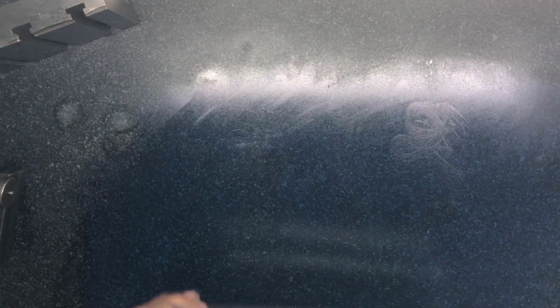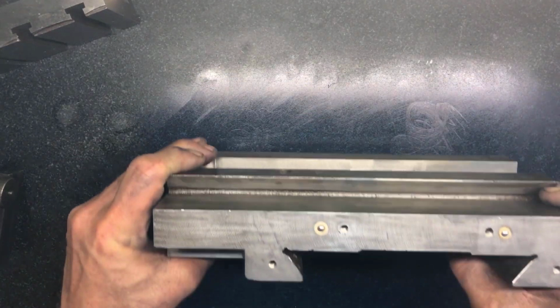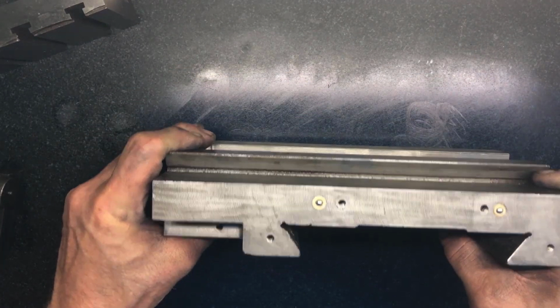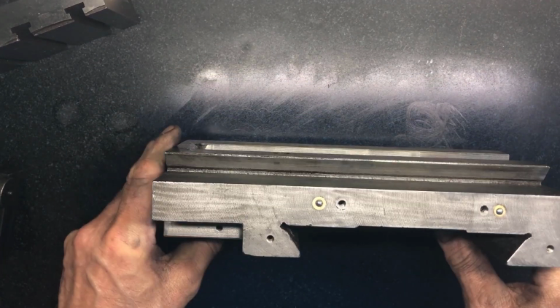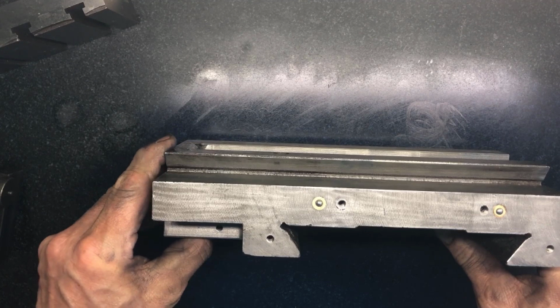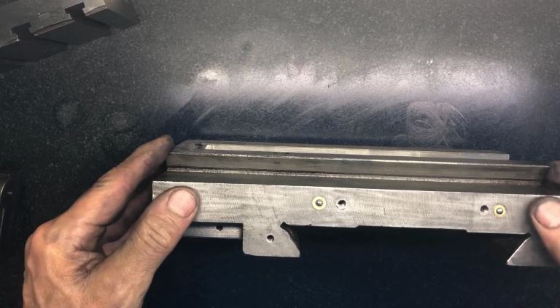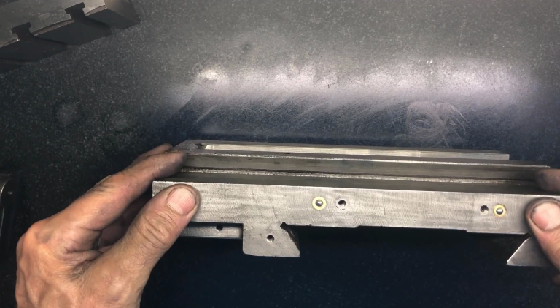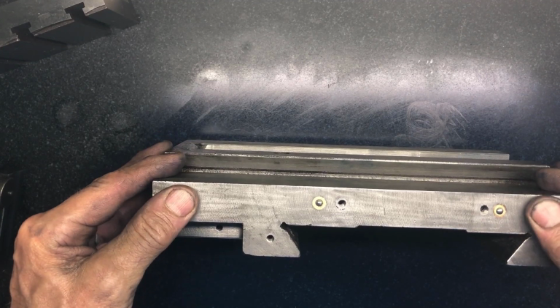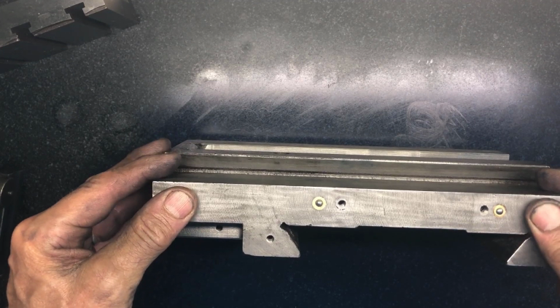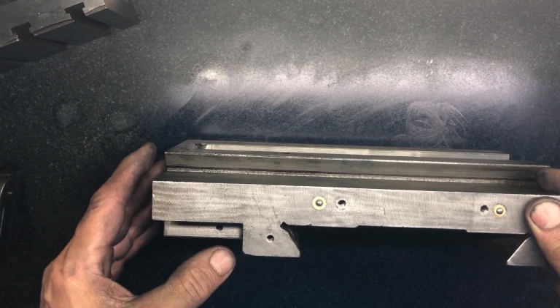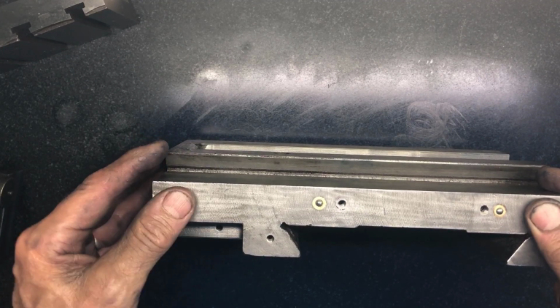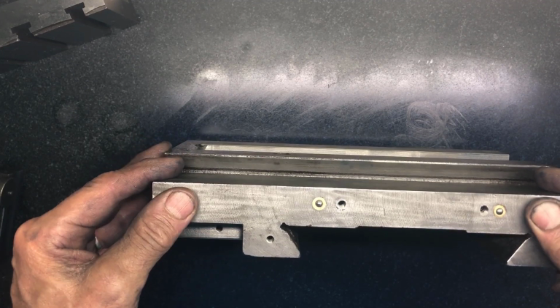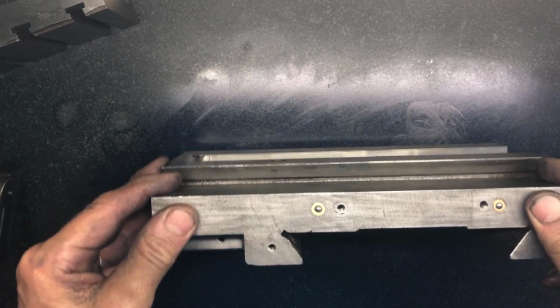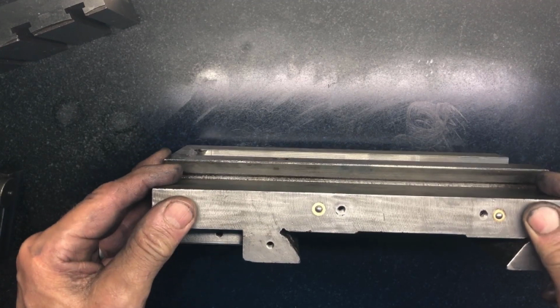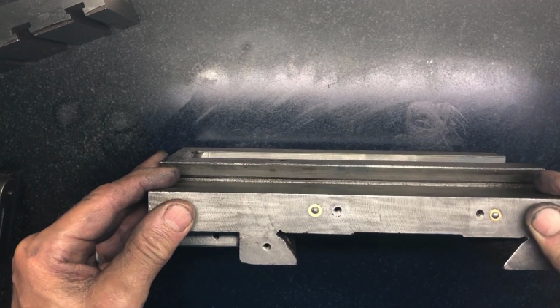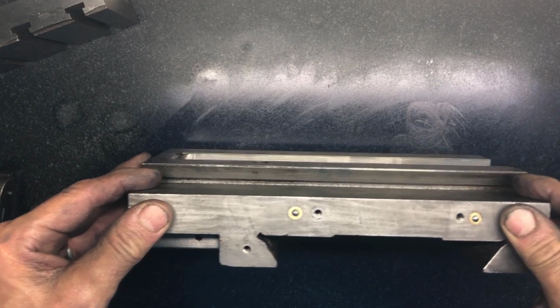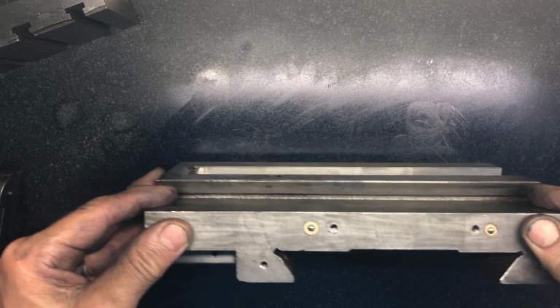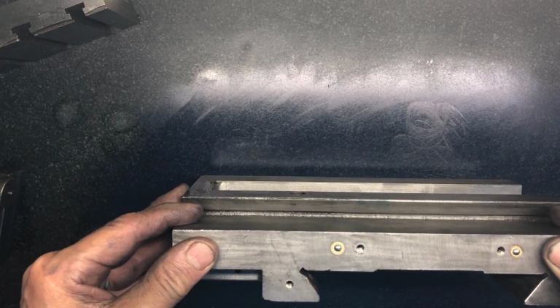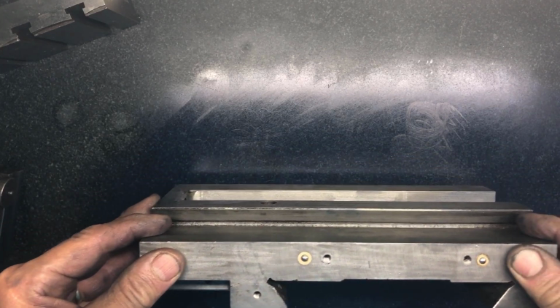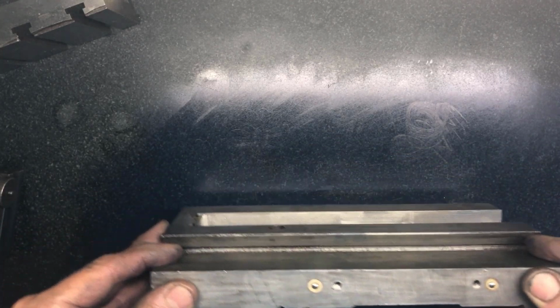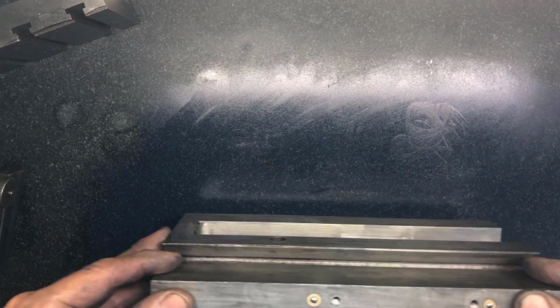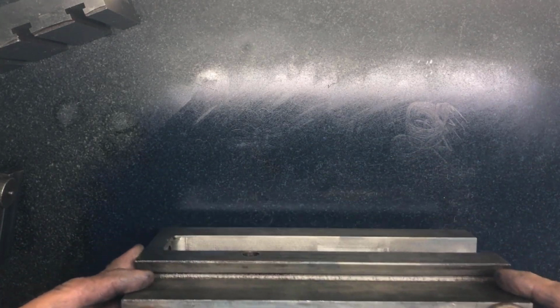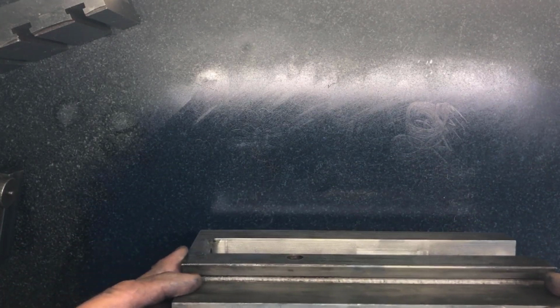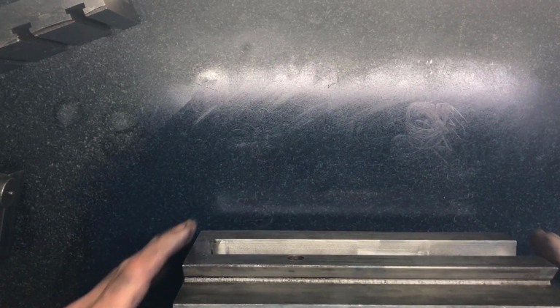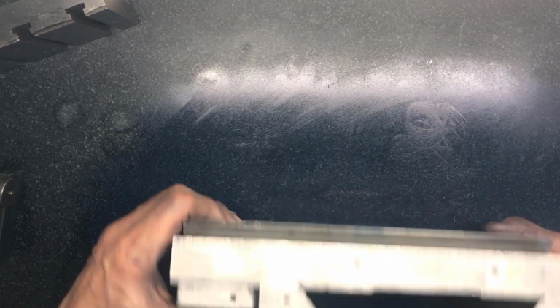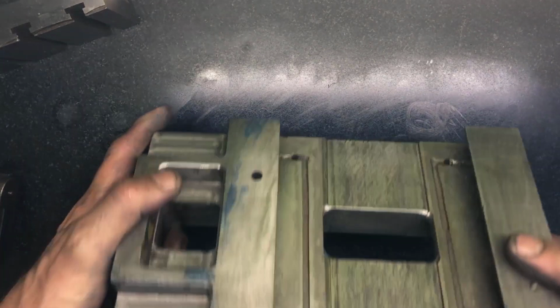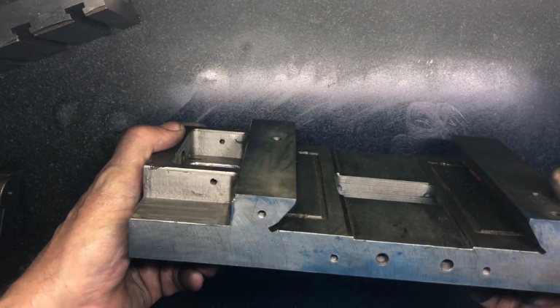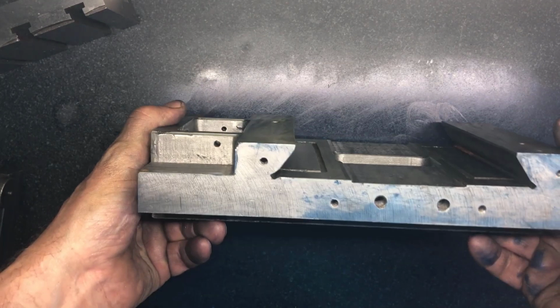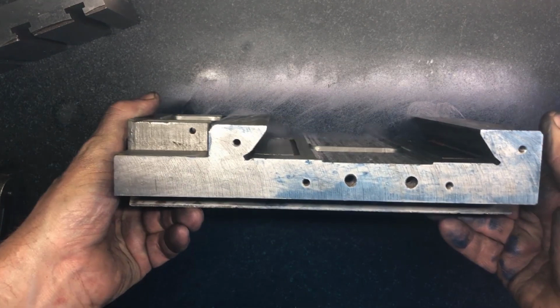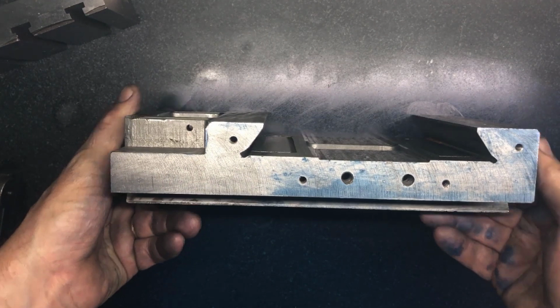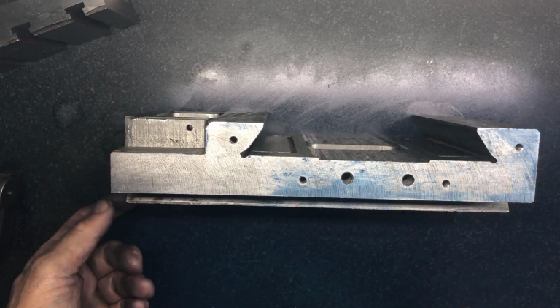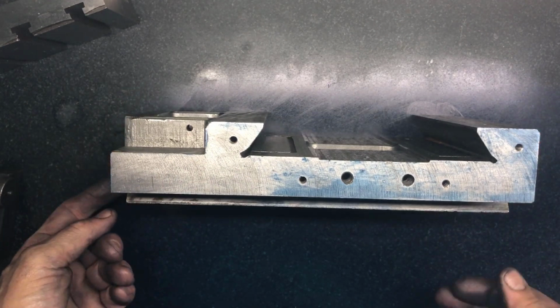We can test the side here just to see if it sits. It sits without rock. Good, good. And this - not too bad really.